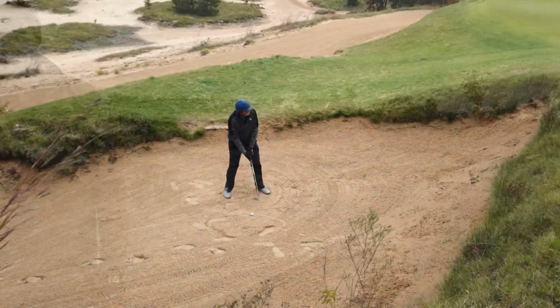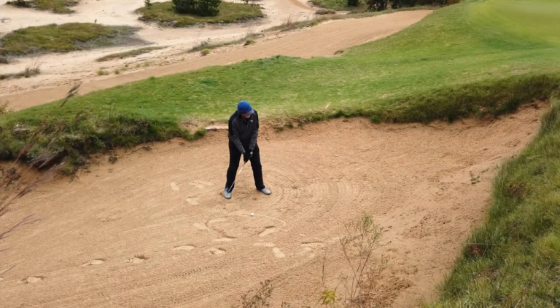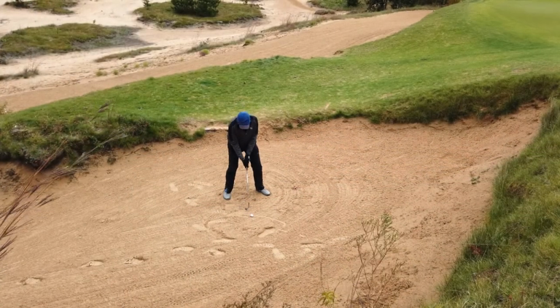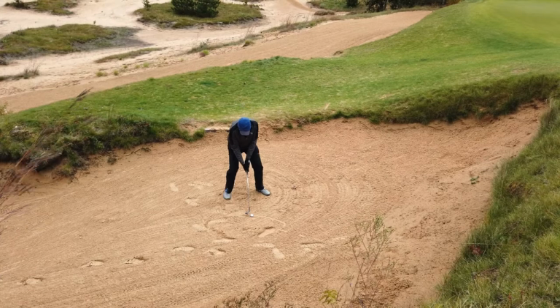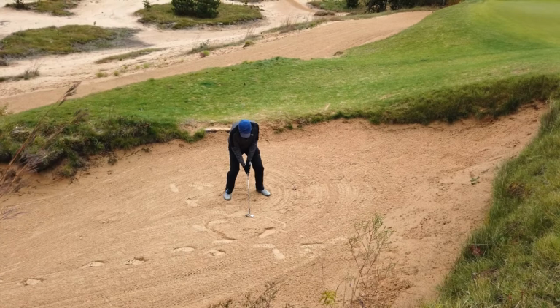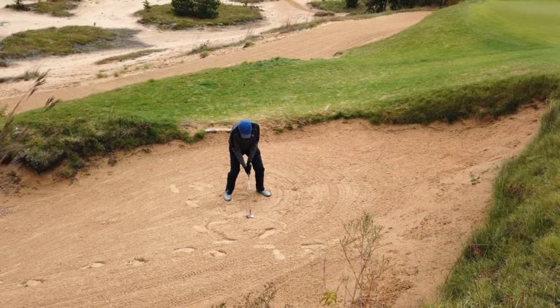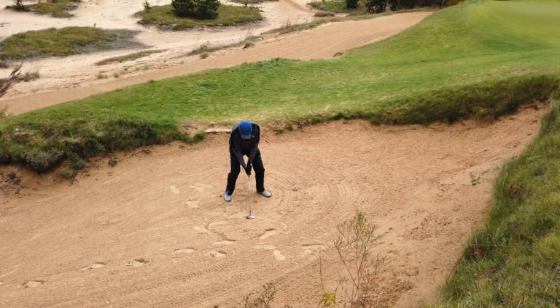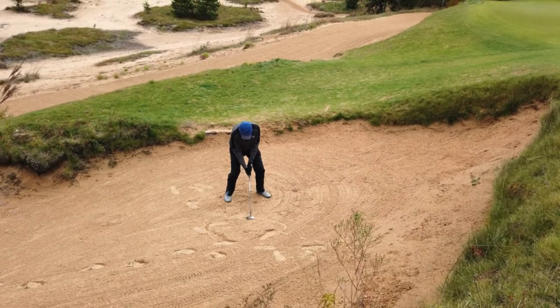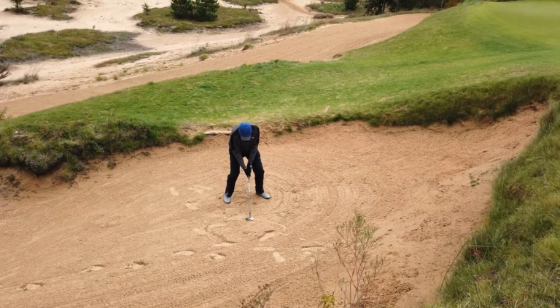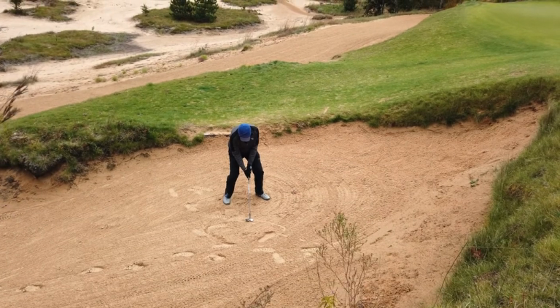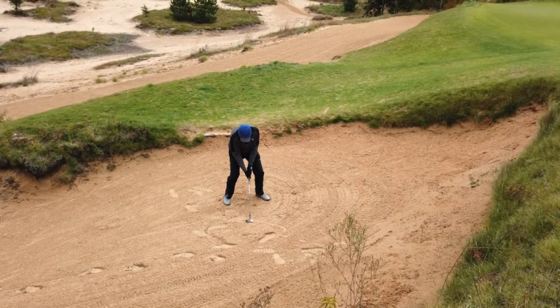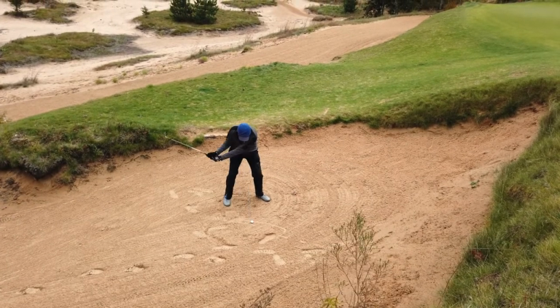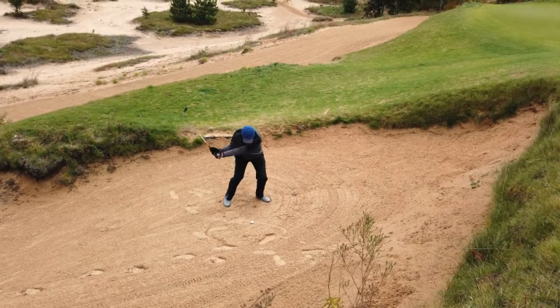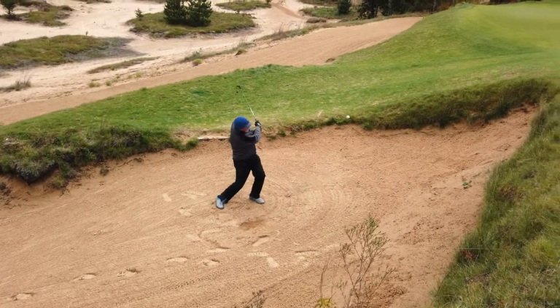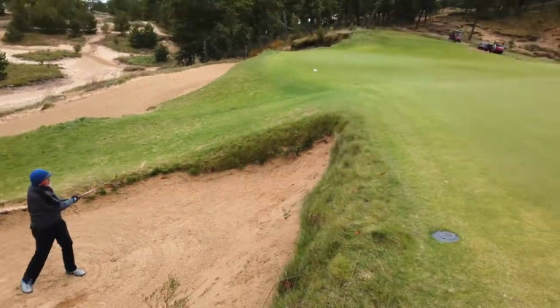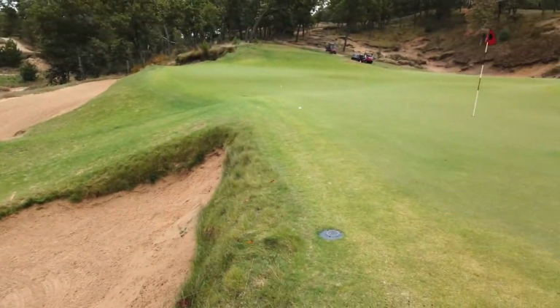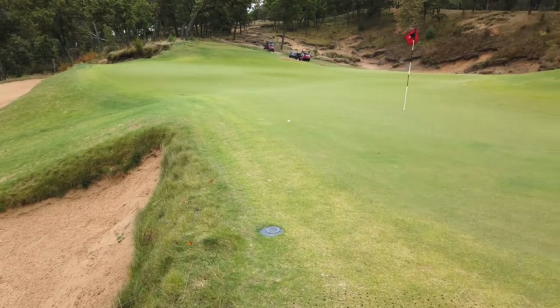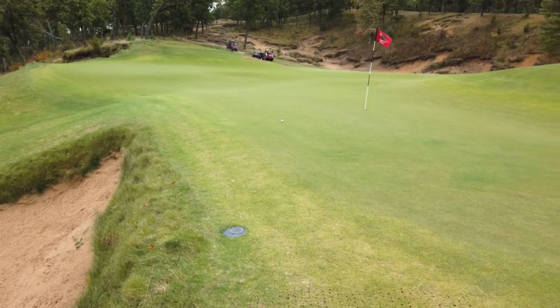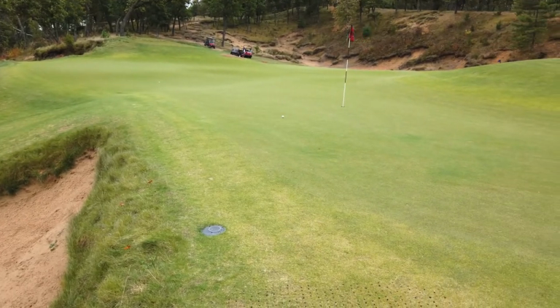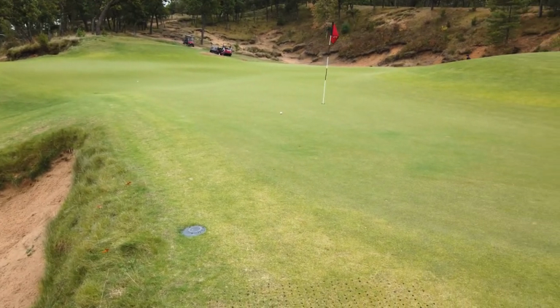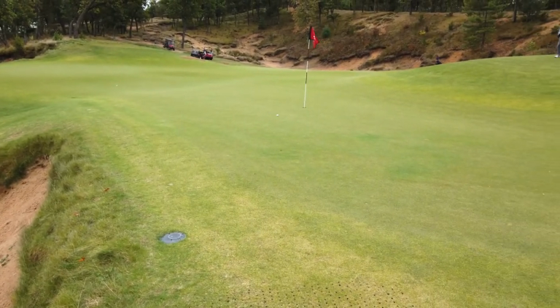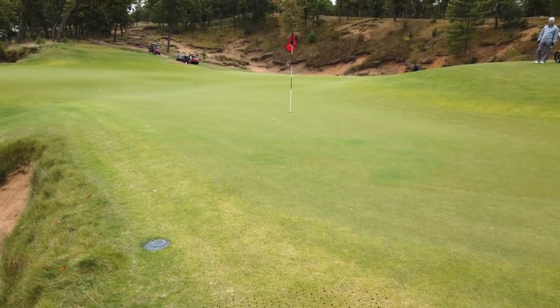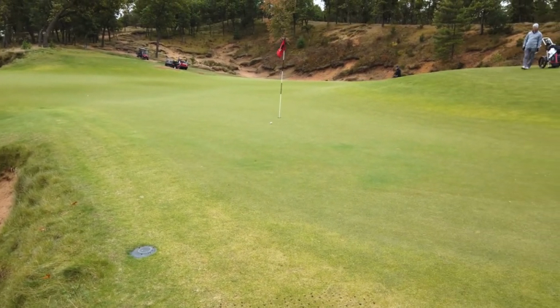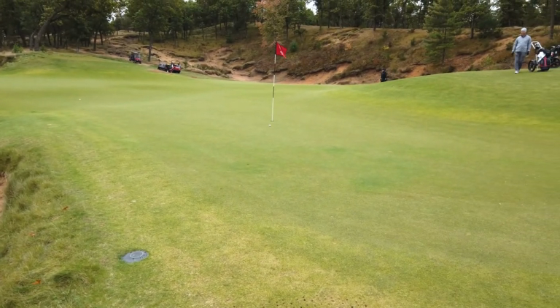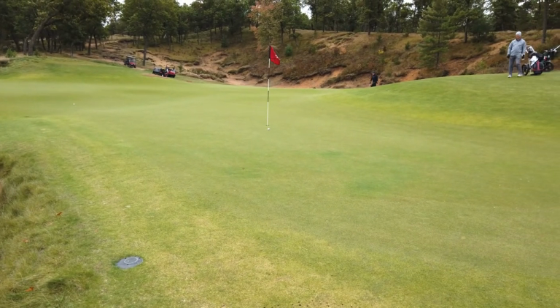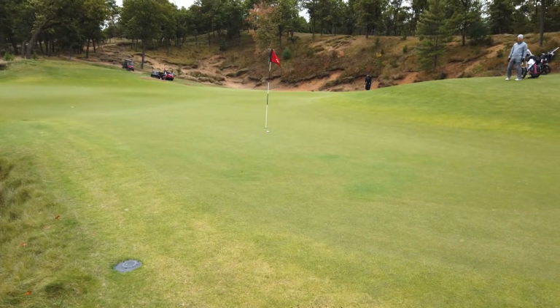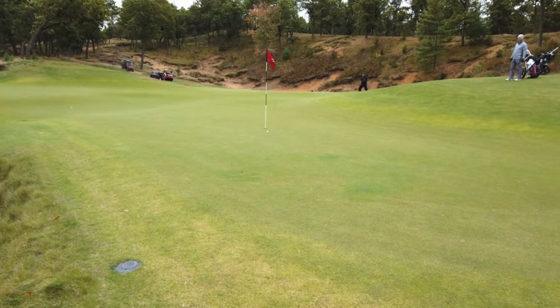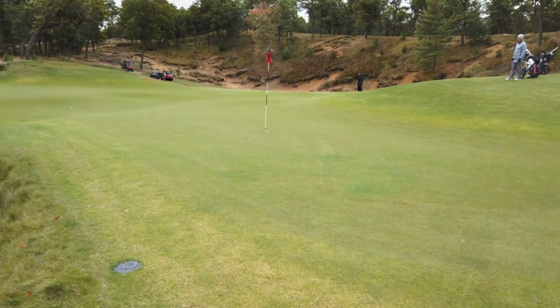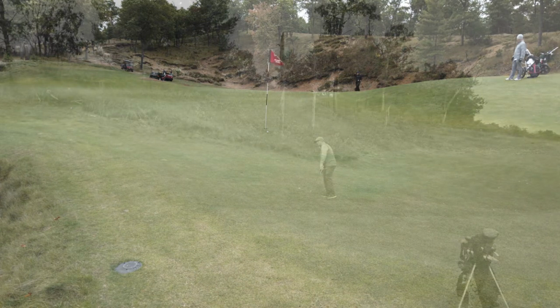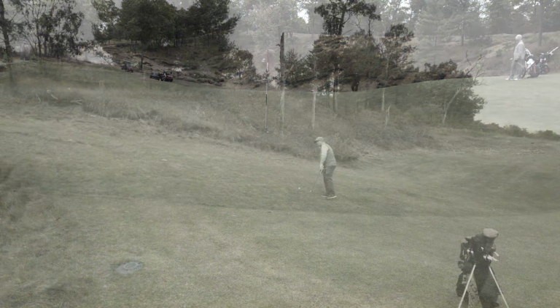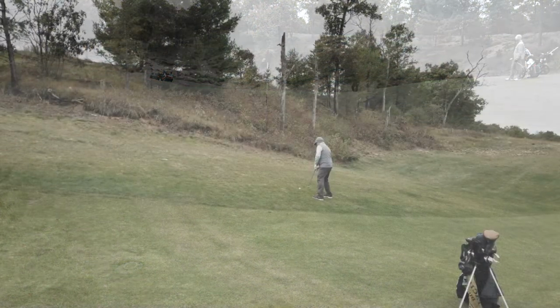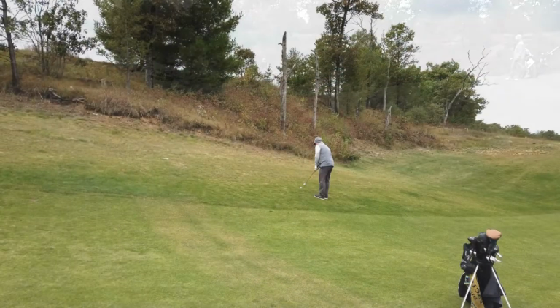I'm about 12 feet below the surface of the green. Nice firm bunker. Pop it up there — one of the nicer bunker shots I've hit. Left it to about a foot and Stan gave me that for par.